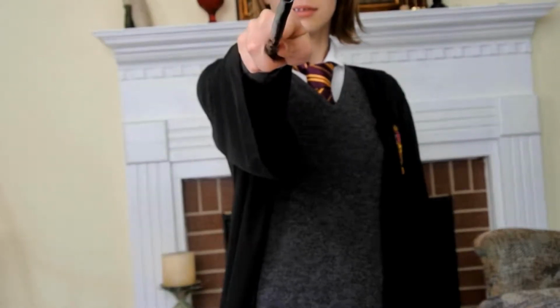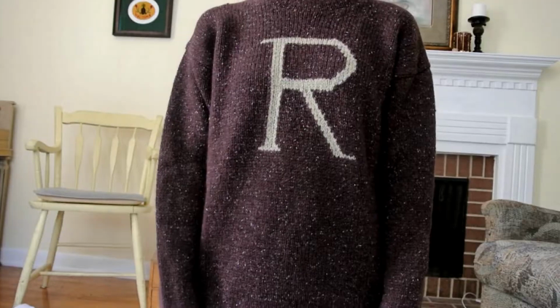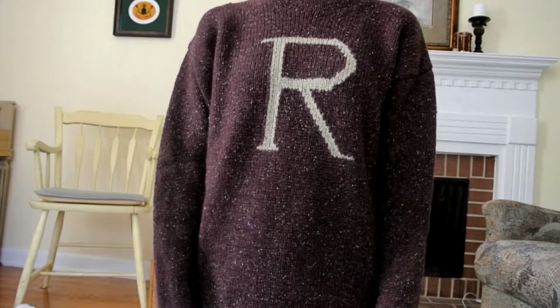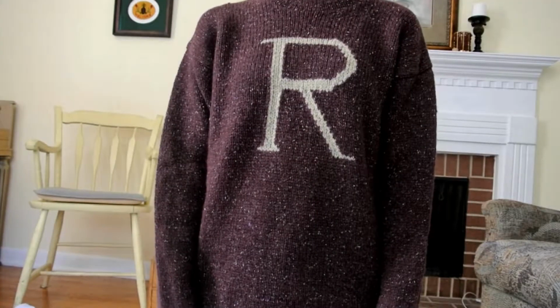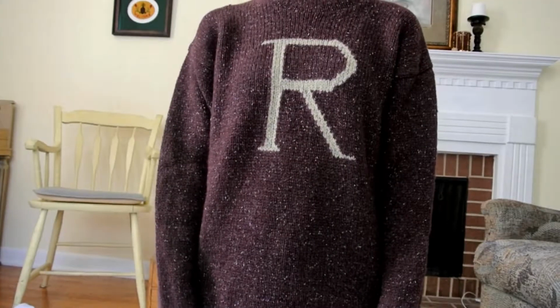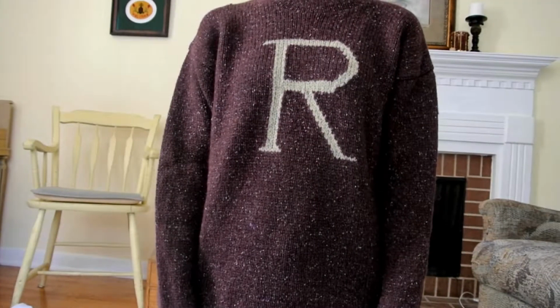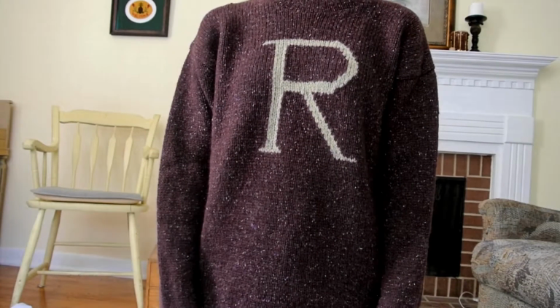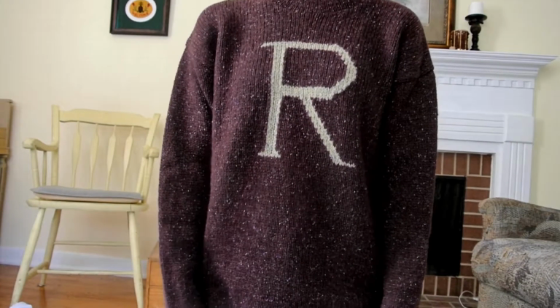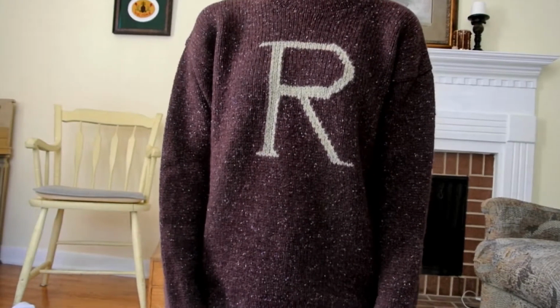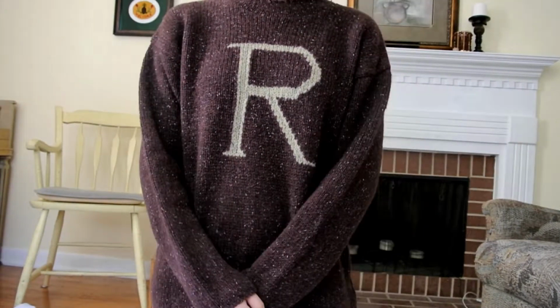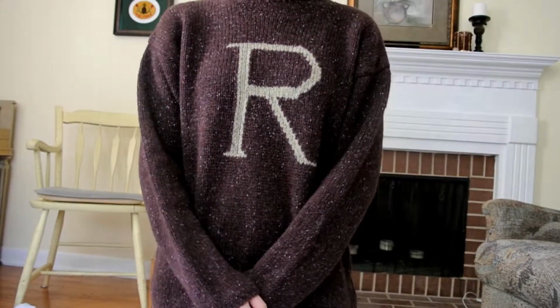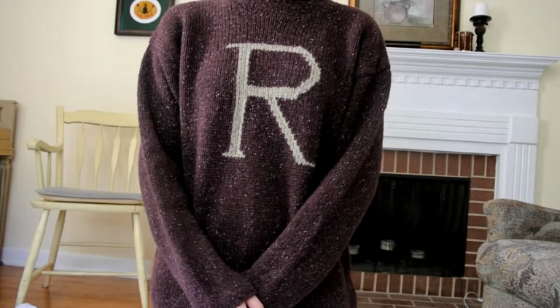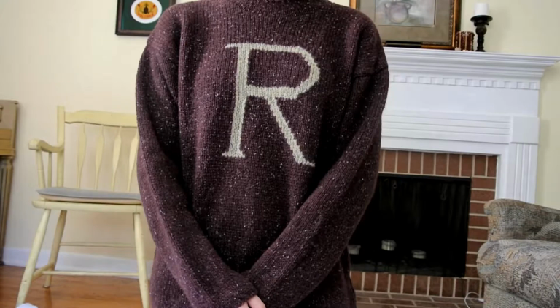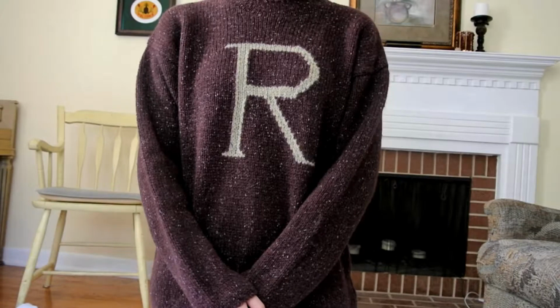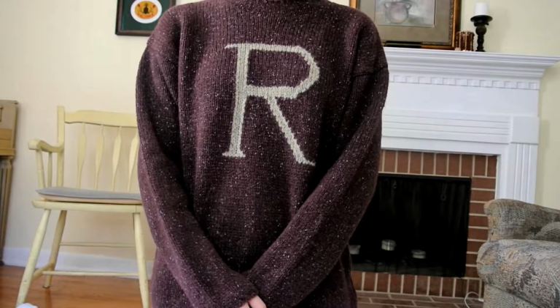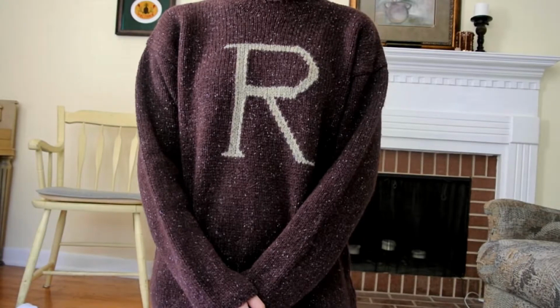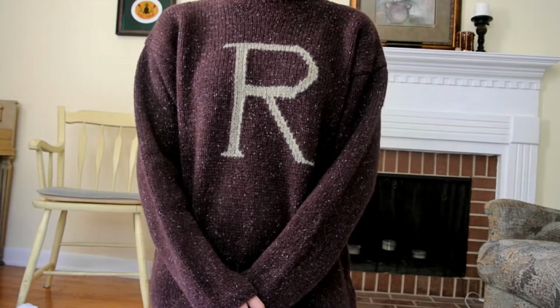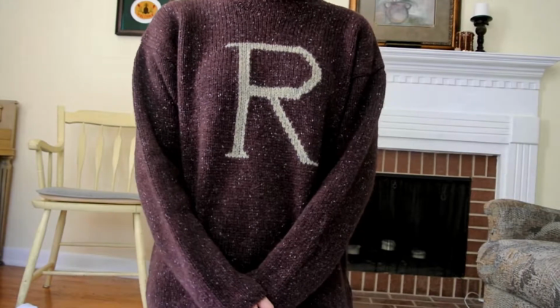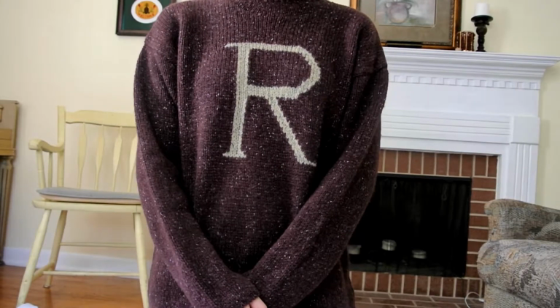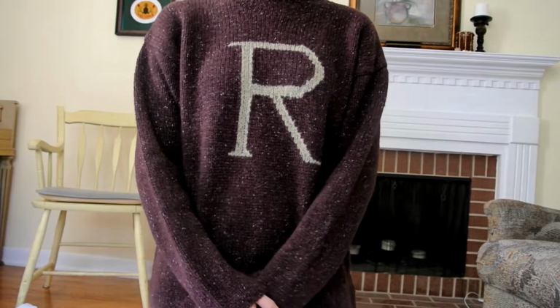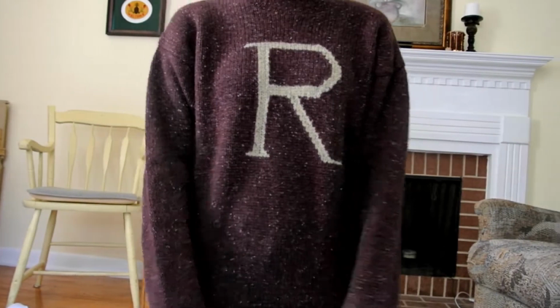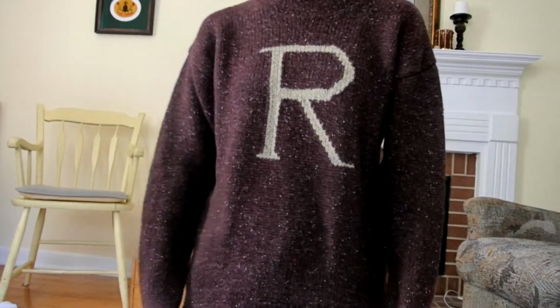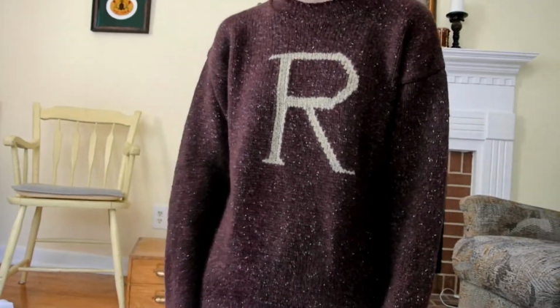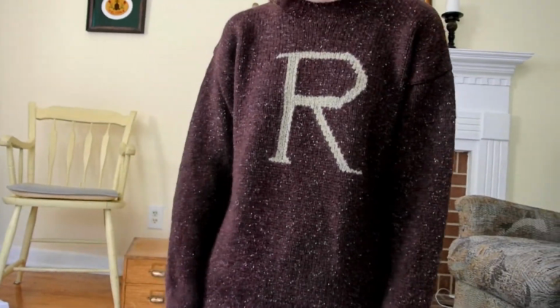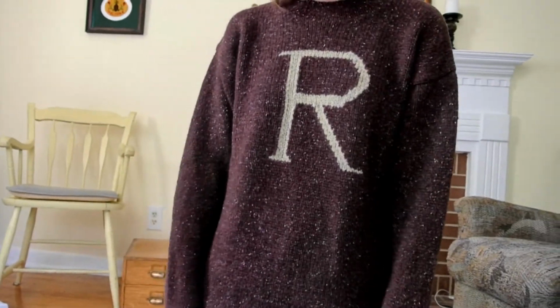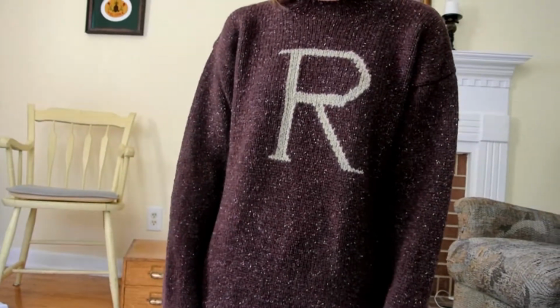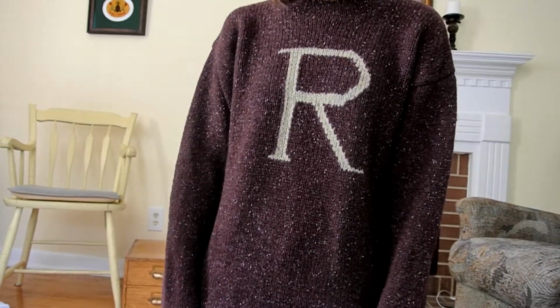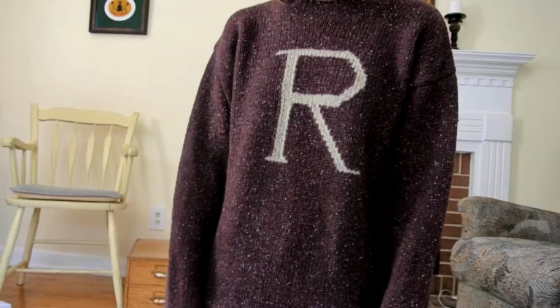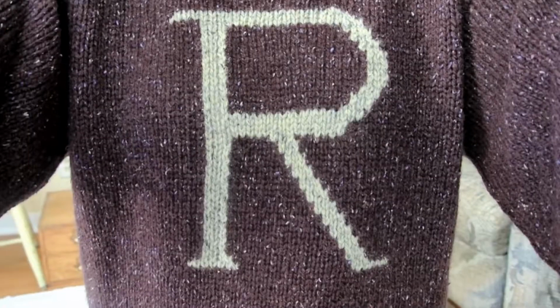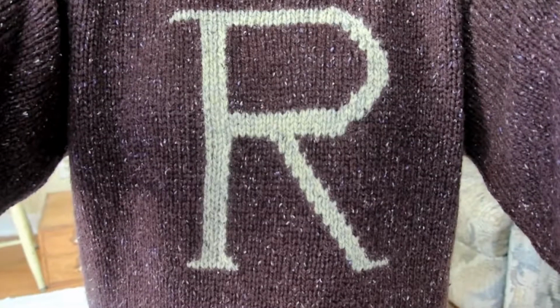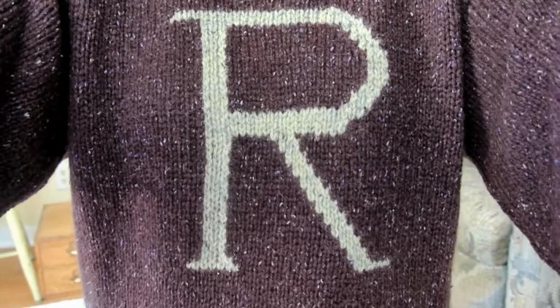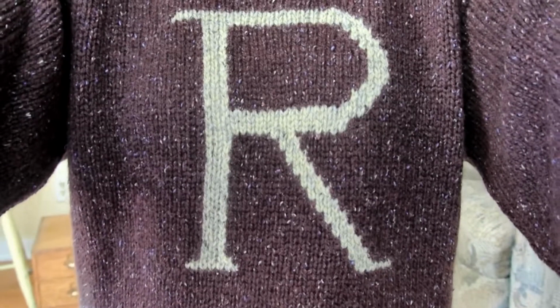Next is the Christmas sweater that Ron wore in the Philosopher's Stone movie. I got this at Universal, and I think it is absolutely adorable. It's made of wool, so you'll definitely want to wear something under it so that you're not so itchy.